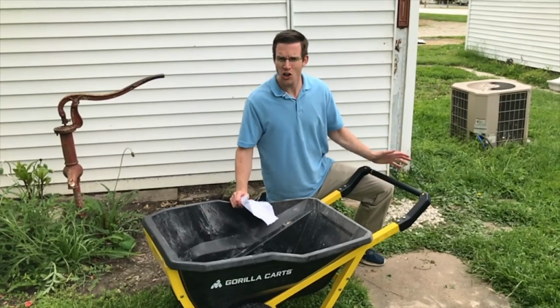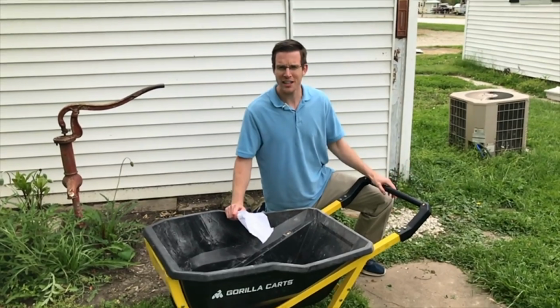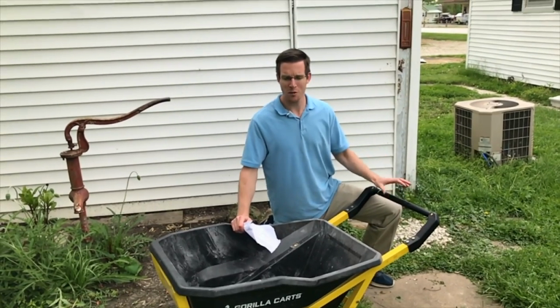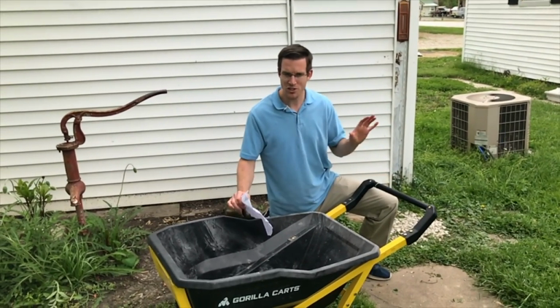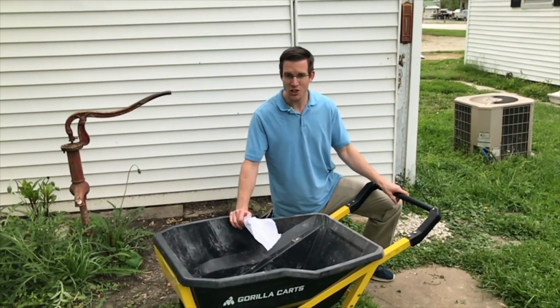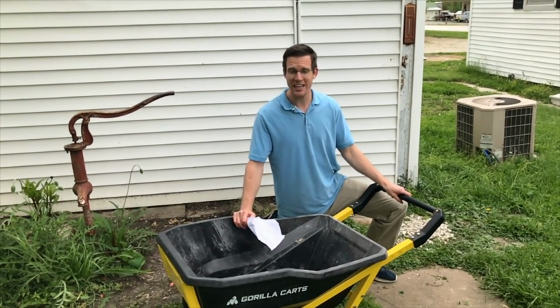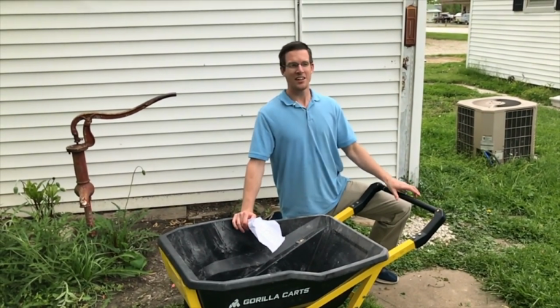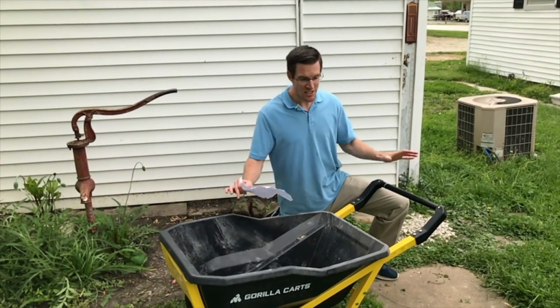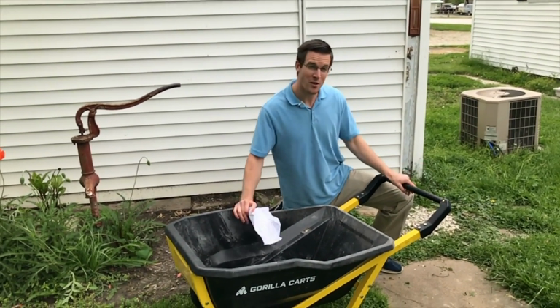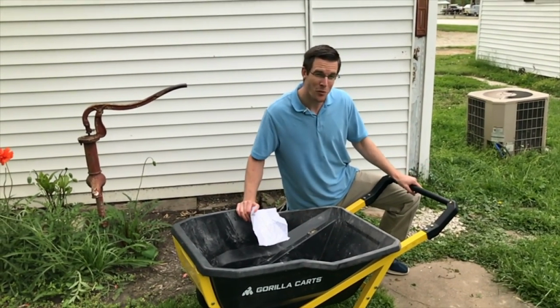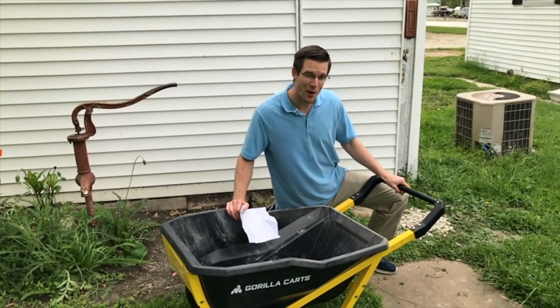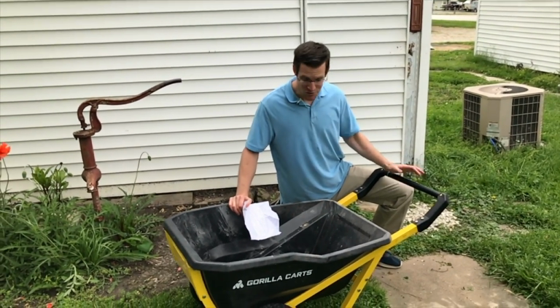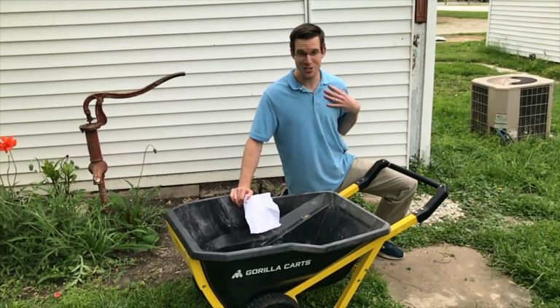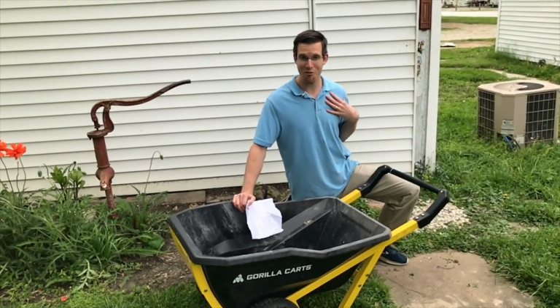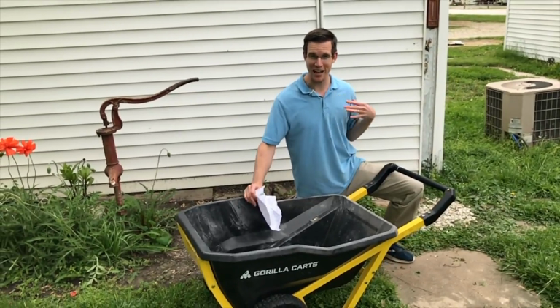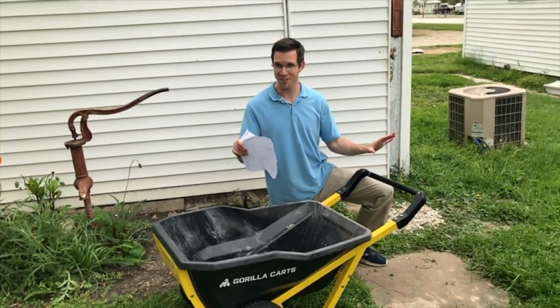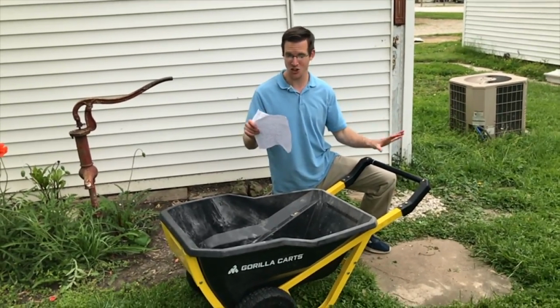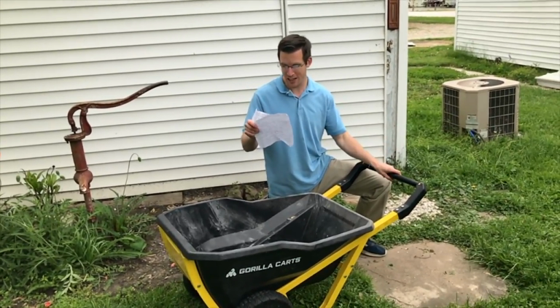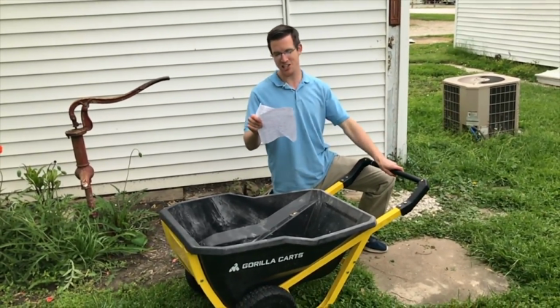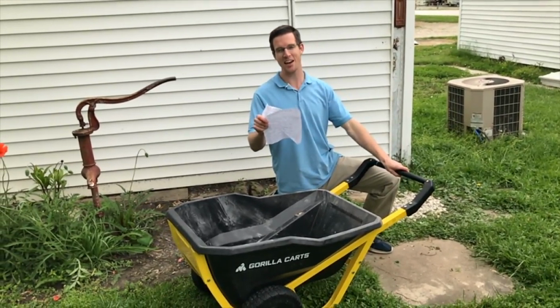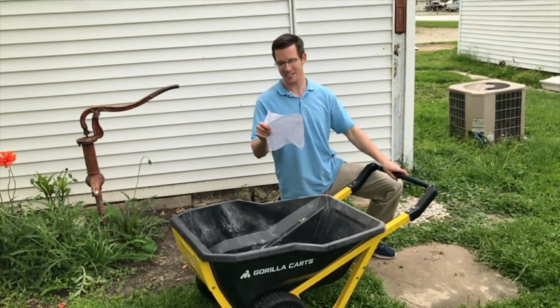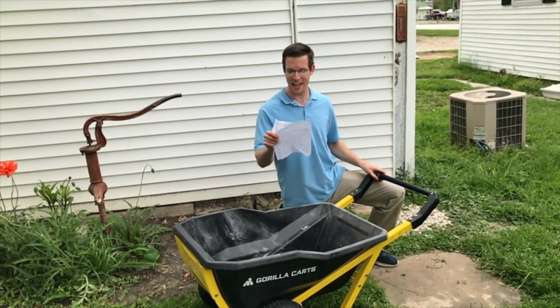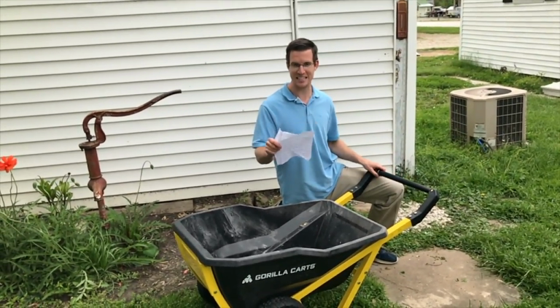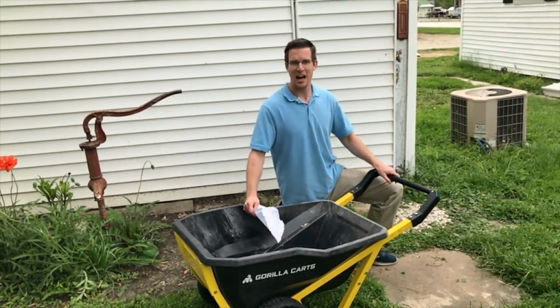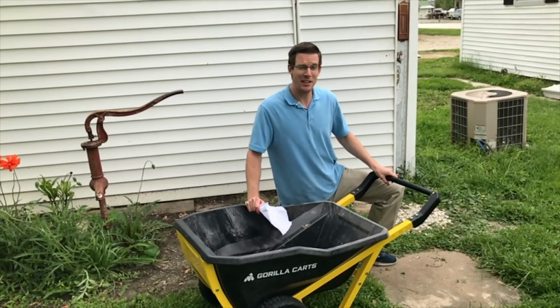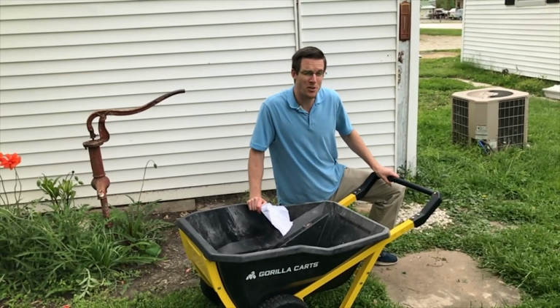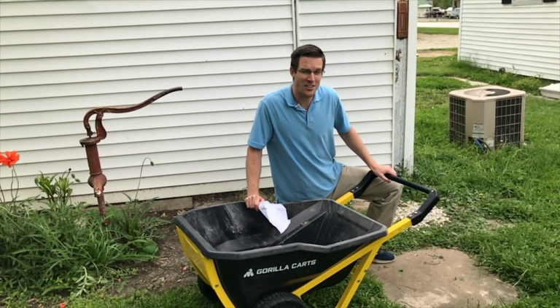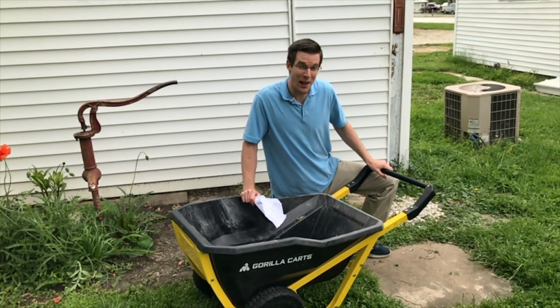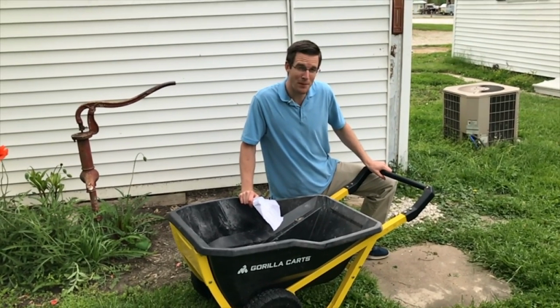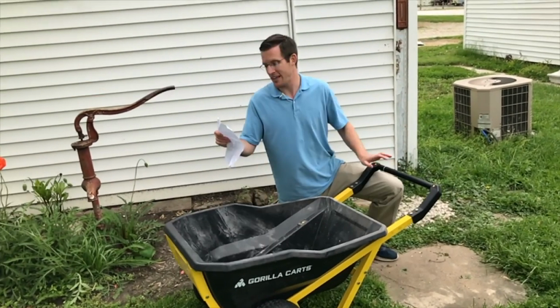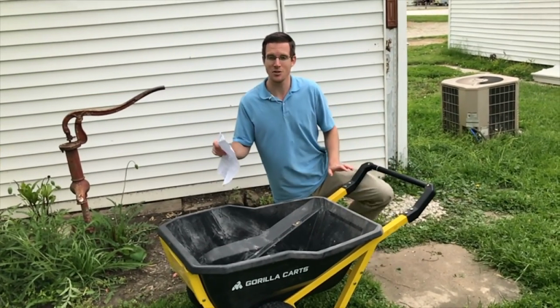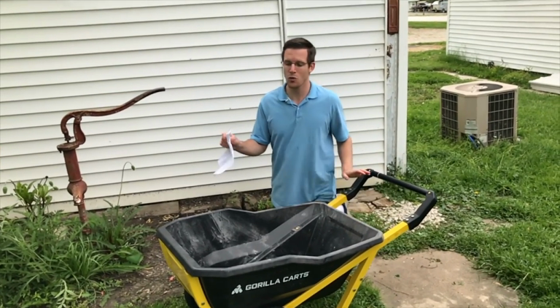Are you looking for the most sturdy, indestructible wheelbarrow? That's what I was looking for and I found this Gorilla GCR7X. I bought it from the Tractor Supply Company. It is sweet.